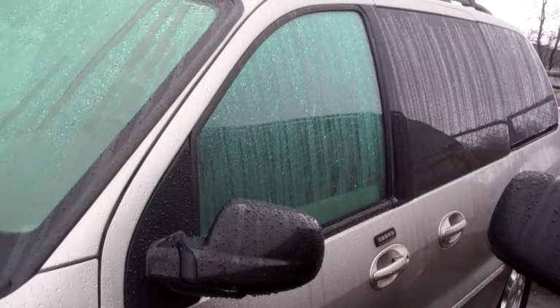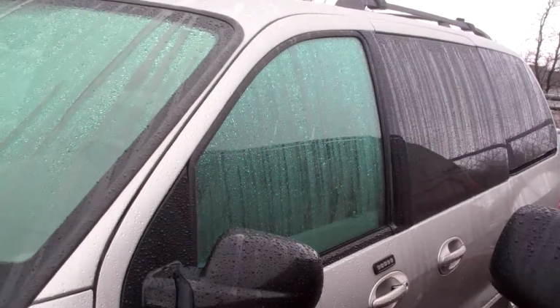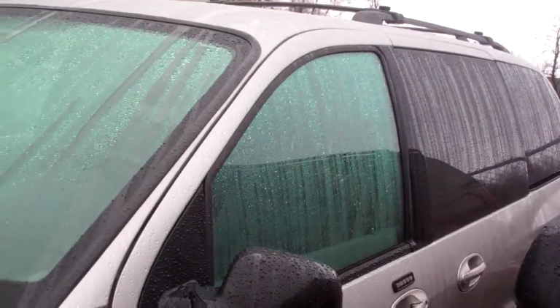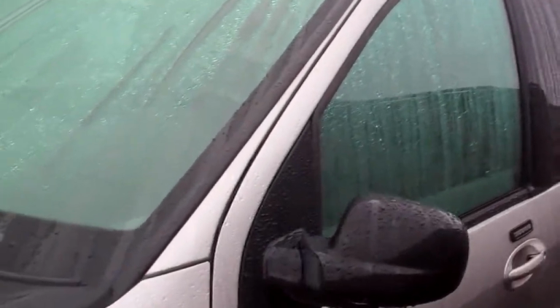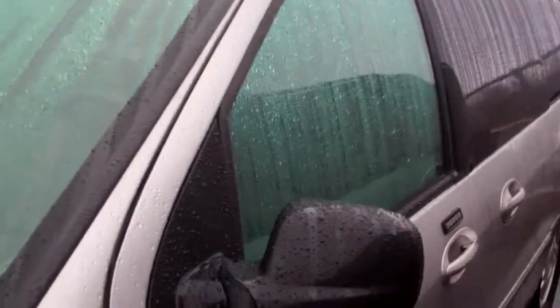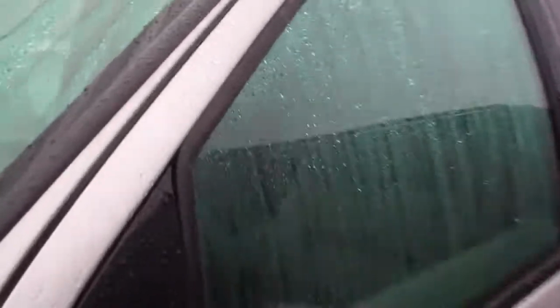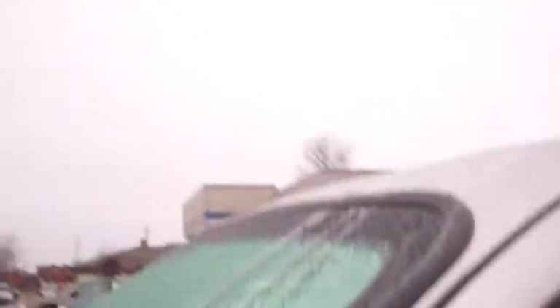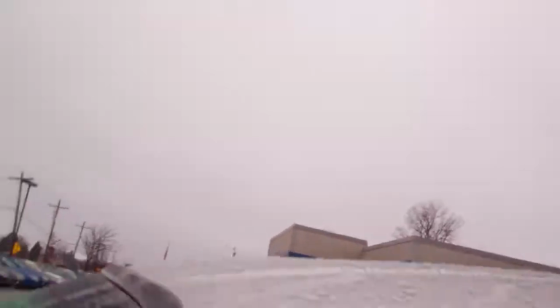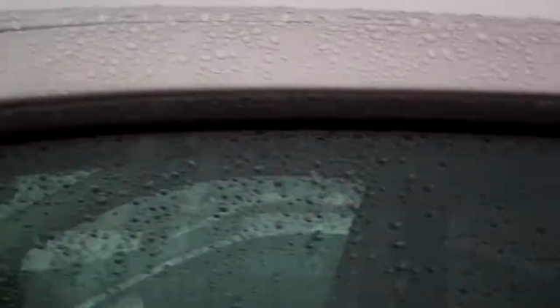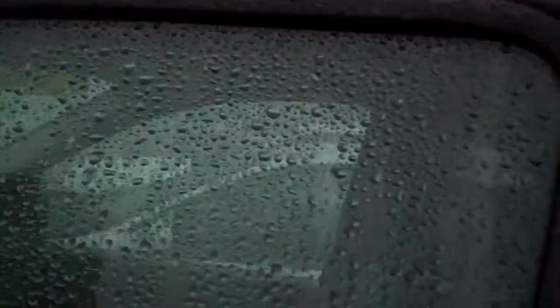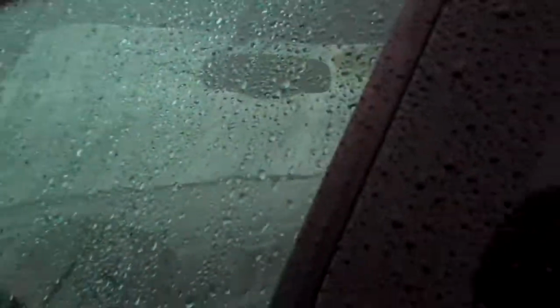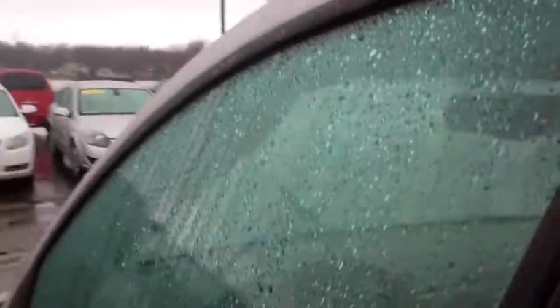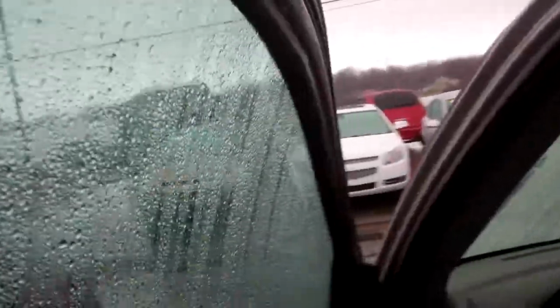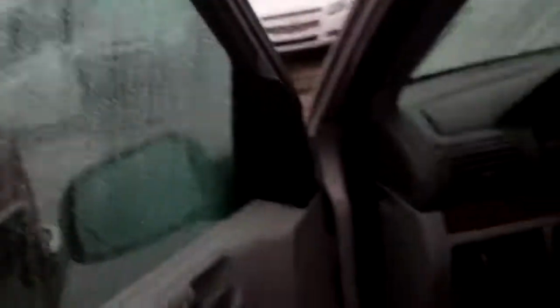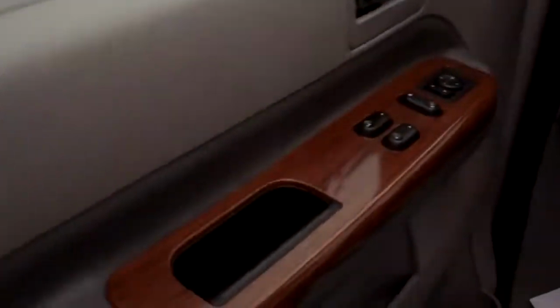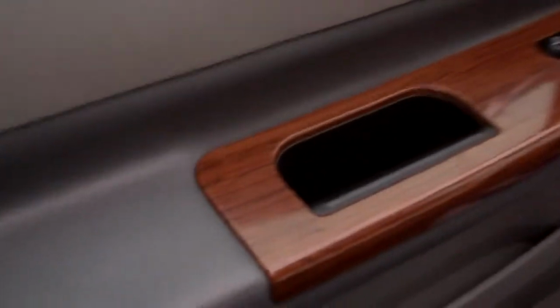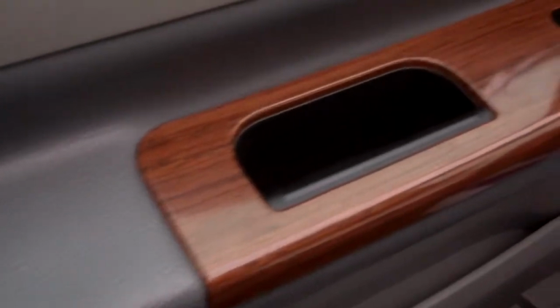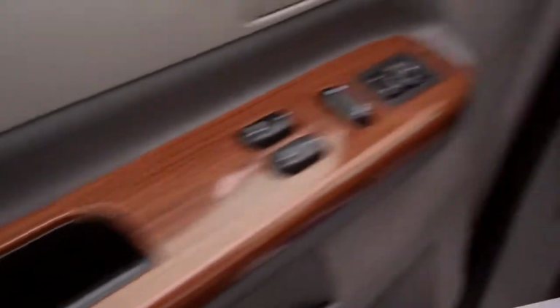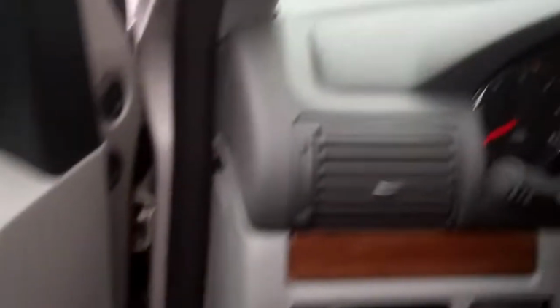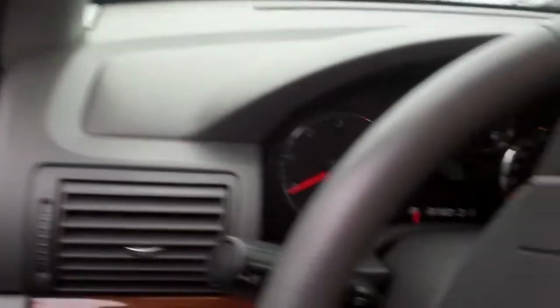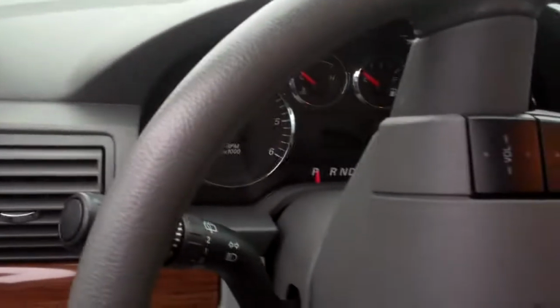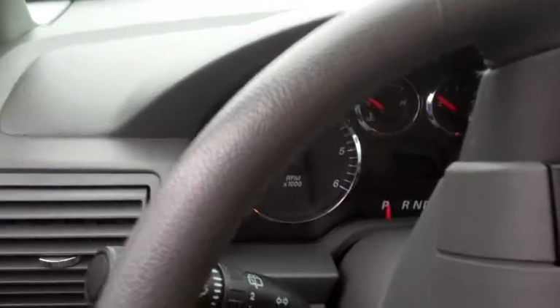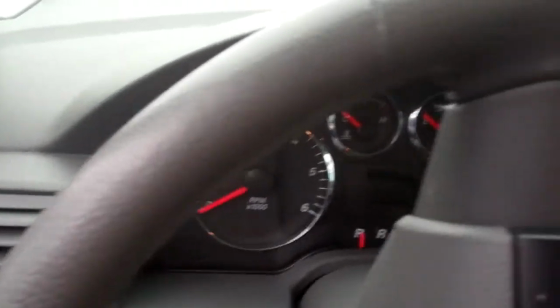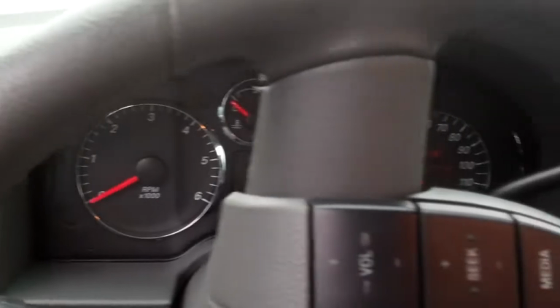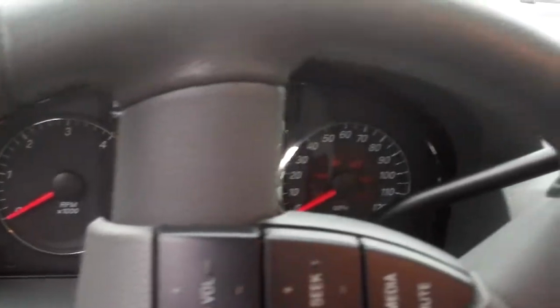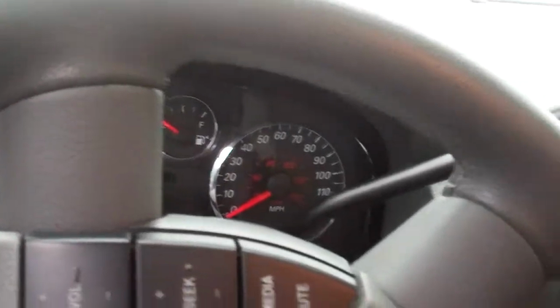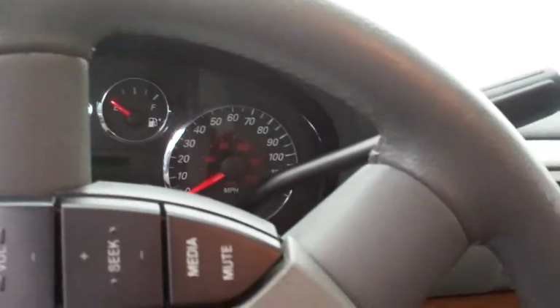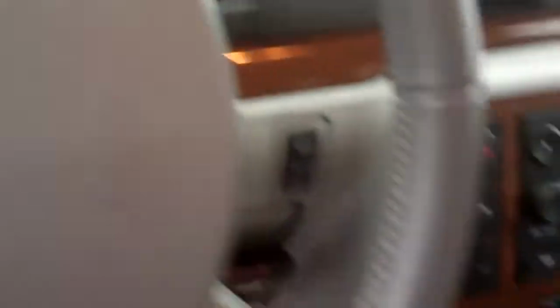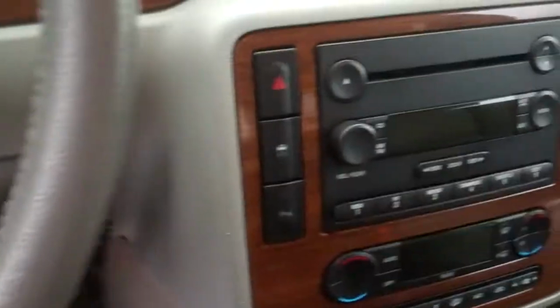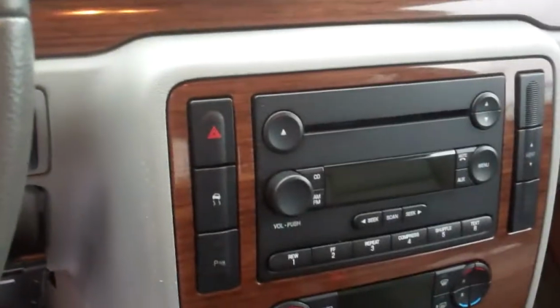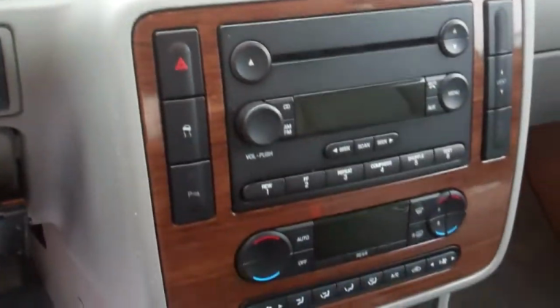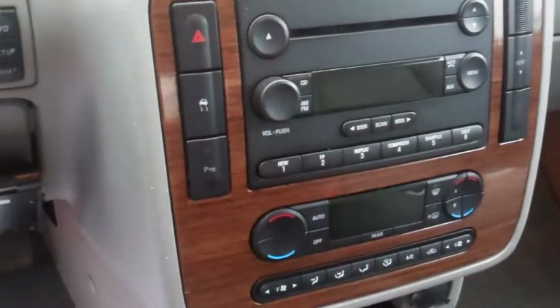Sorry it's so tight in here. I don't have the keys though, but it's a leather loaded 05. I mean, this thing is perfect.